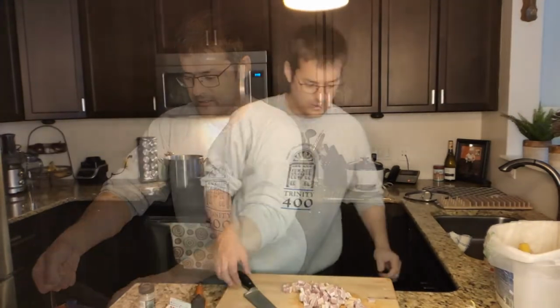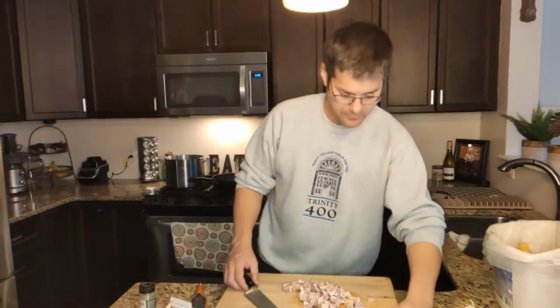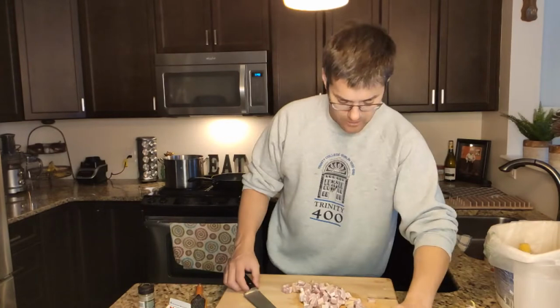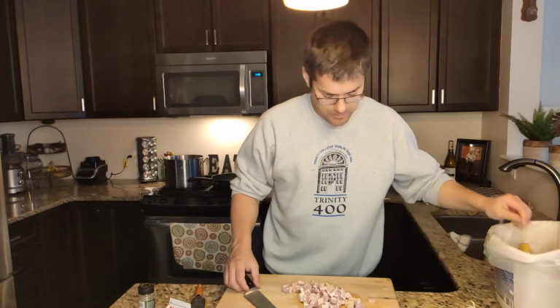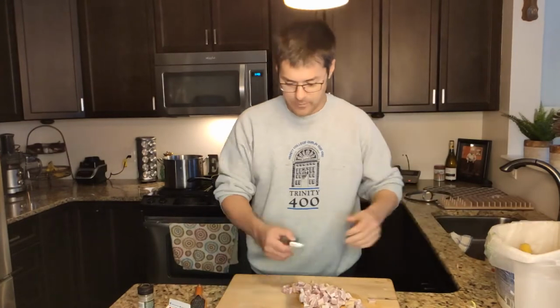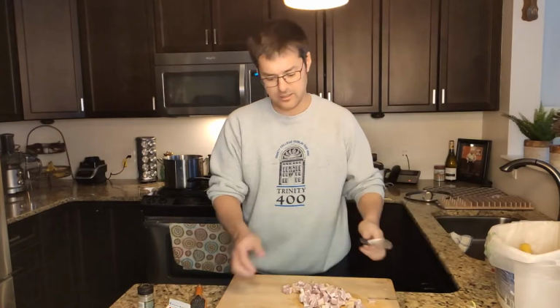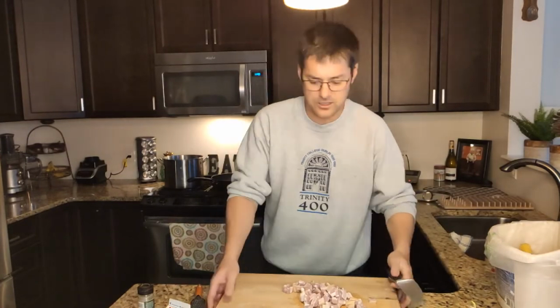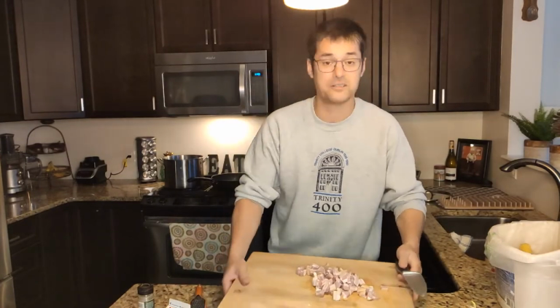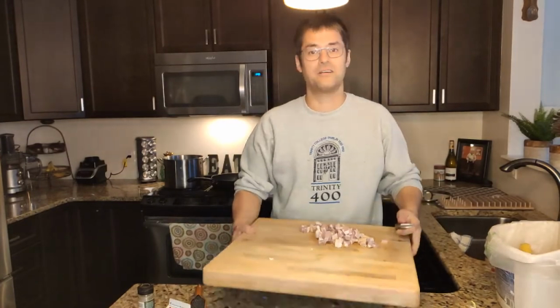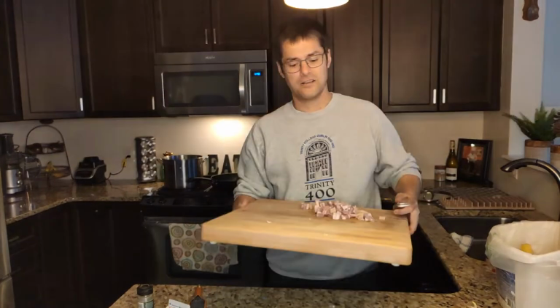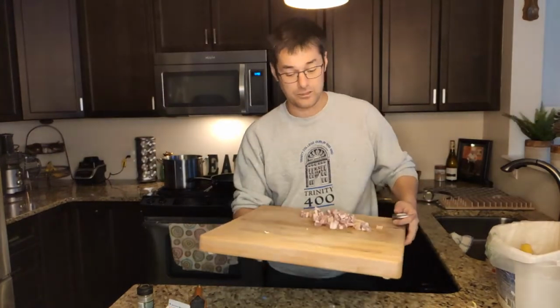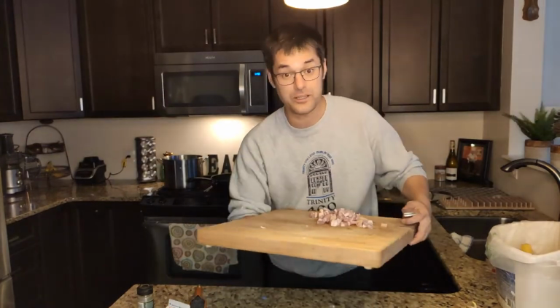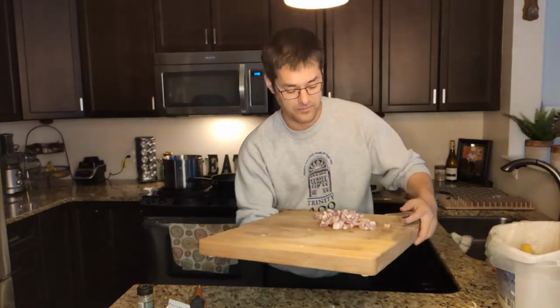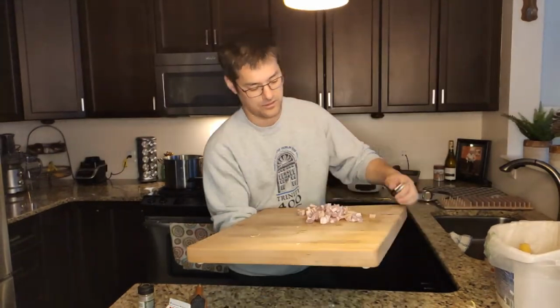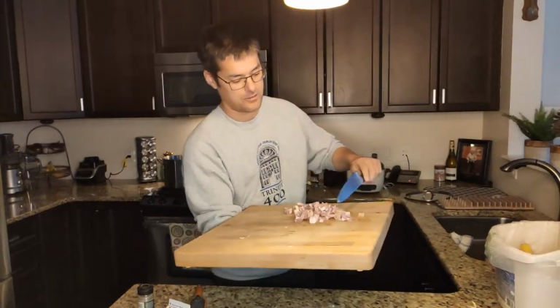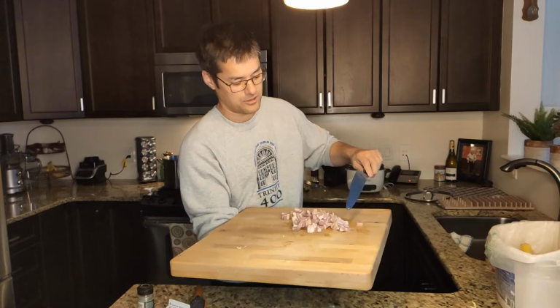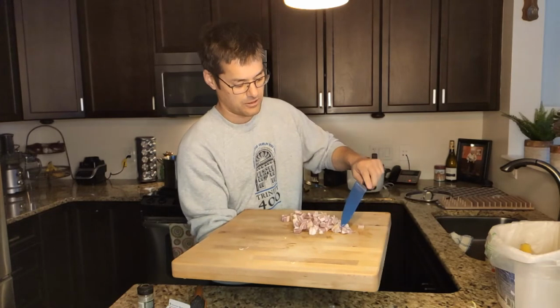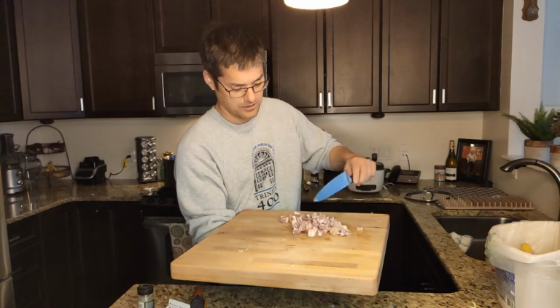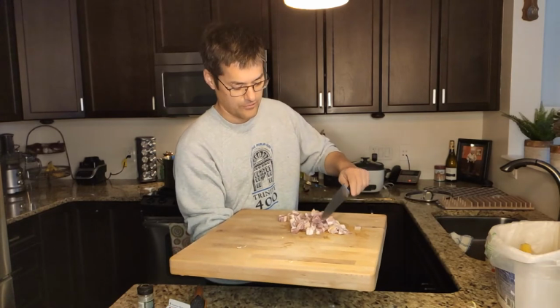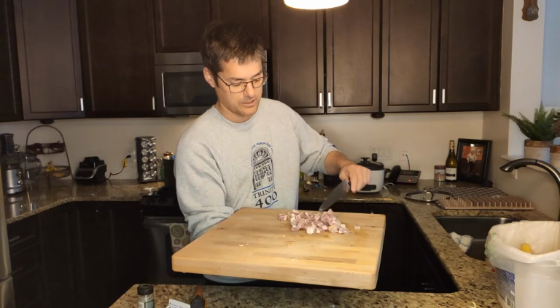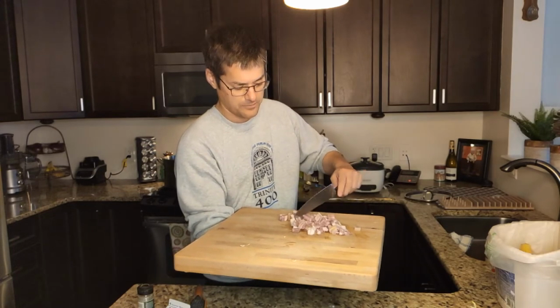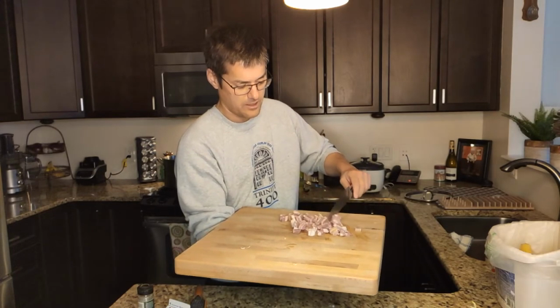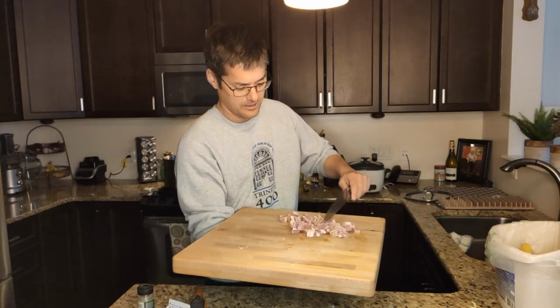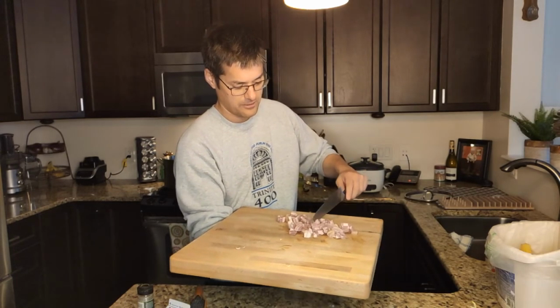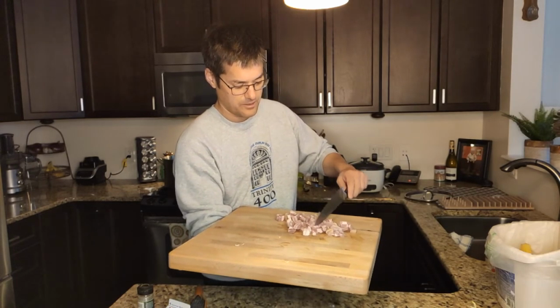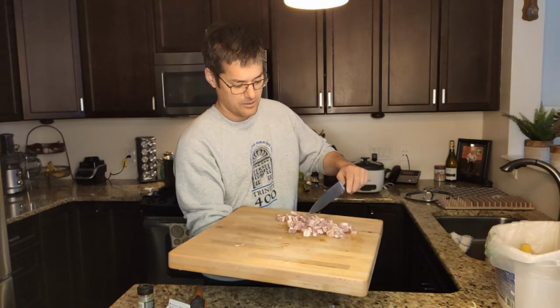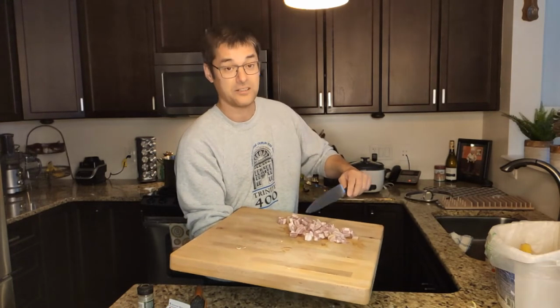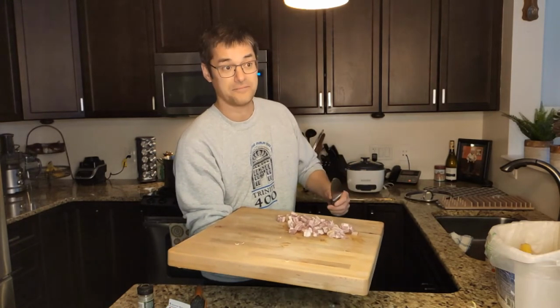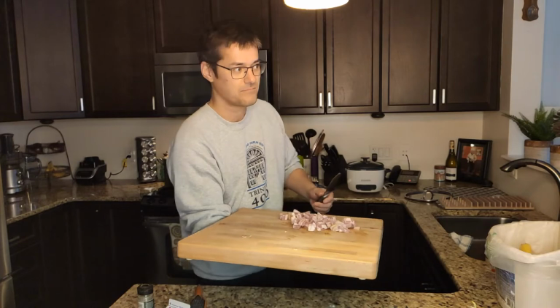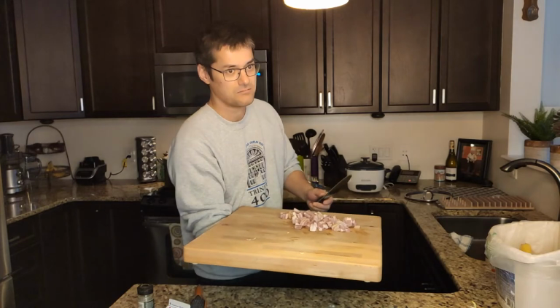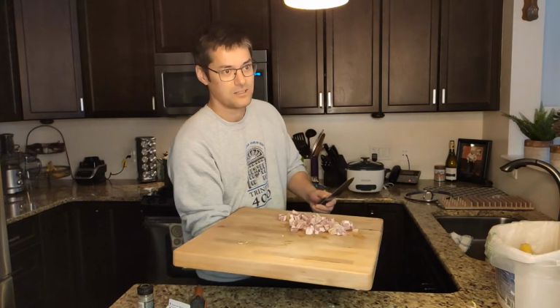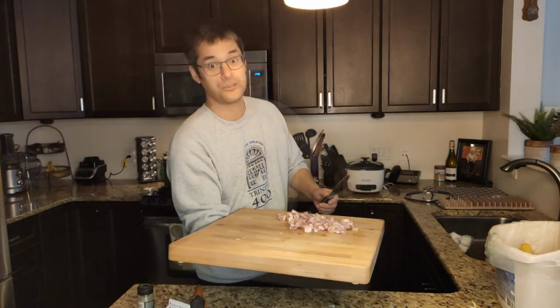Time to add the pancetta. She likes her meat crispy, so I usually cook these until all the fat is rendered and the meat is well — not chewy.